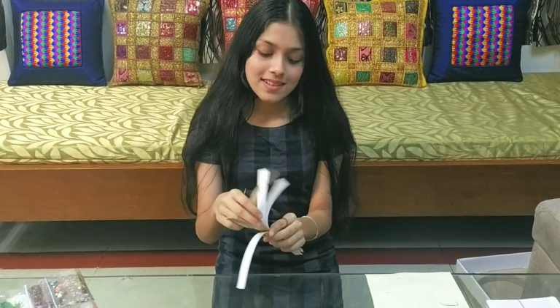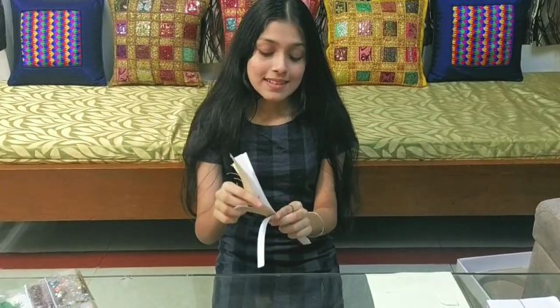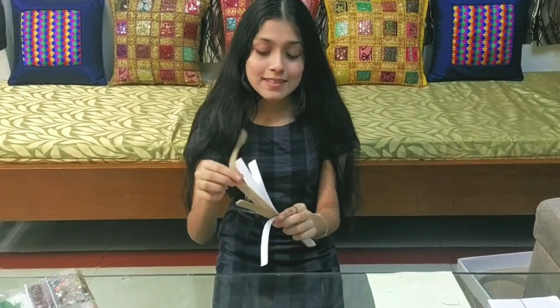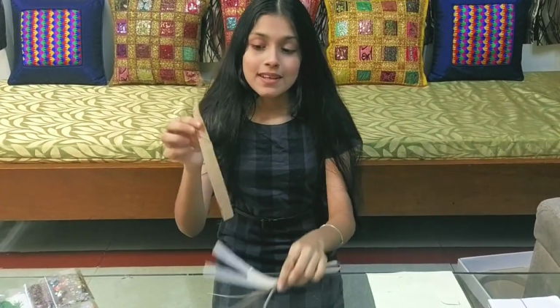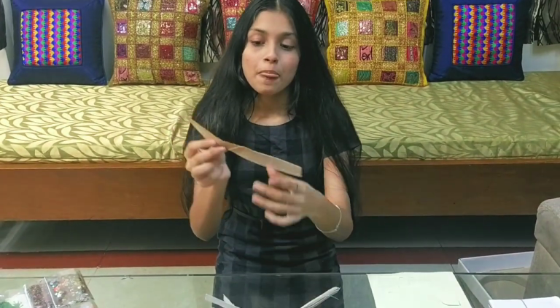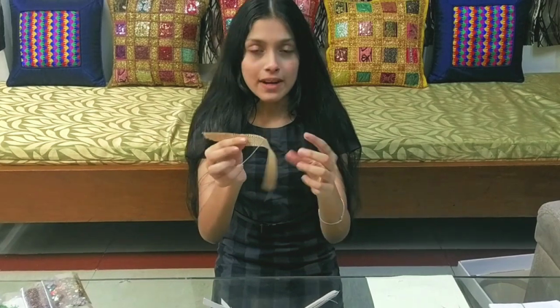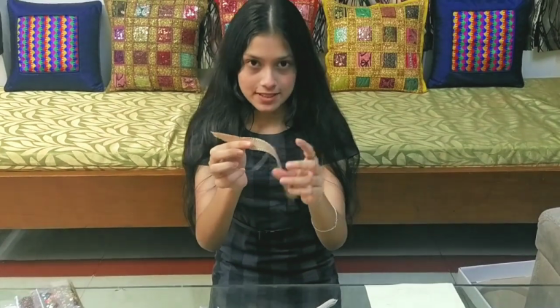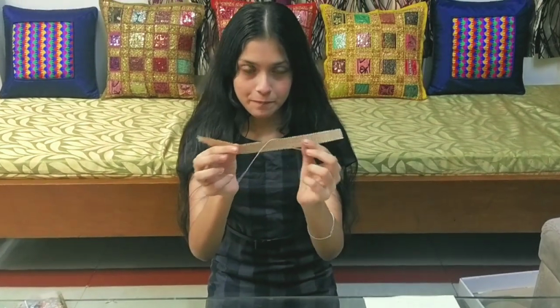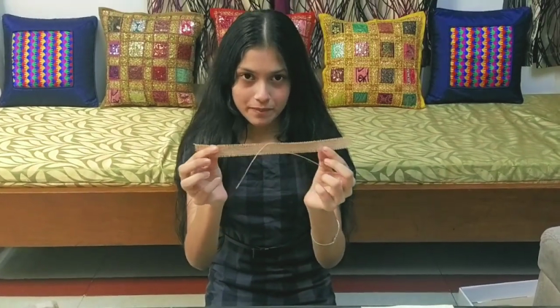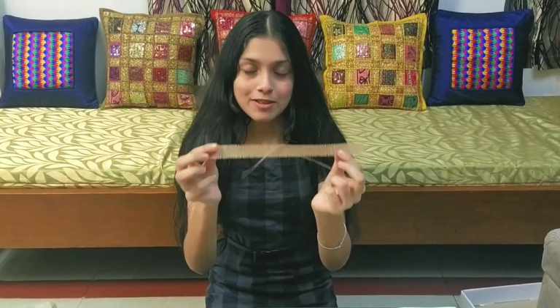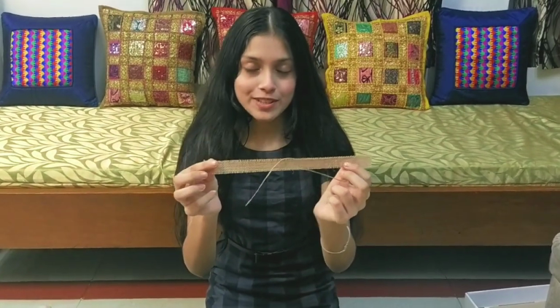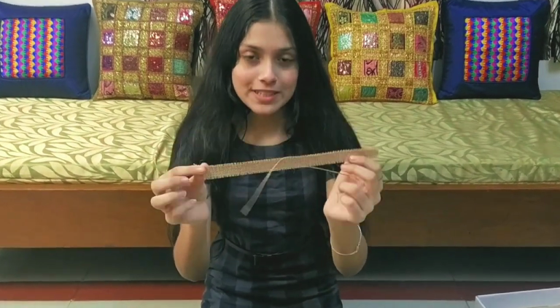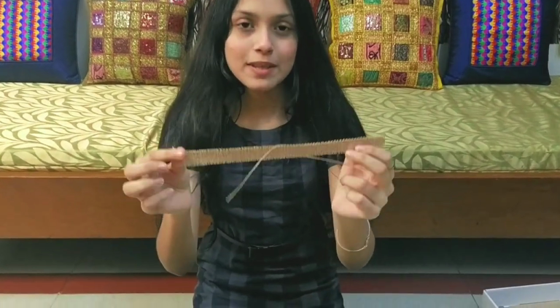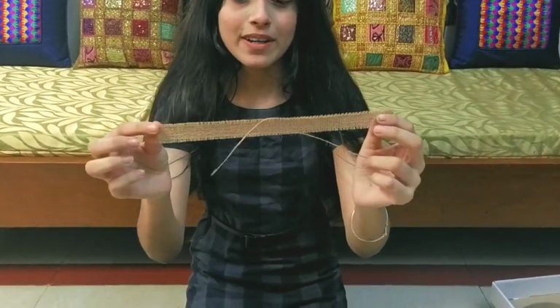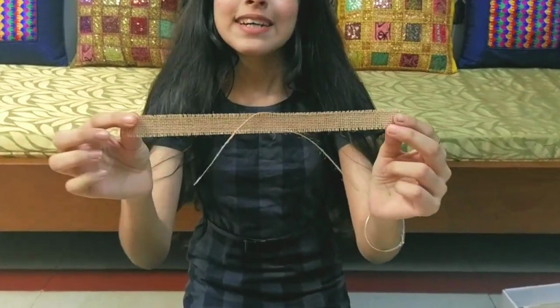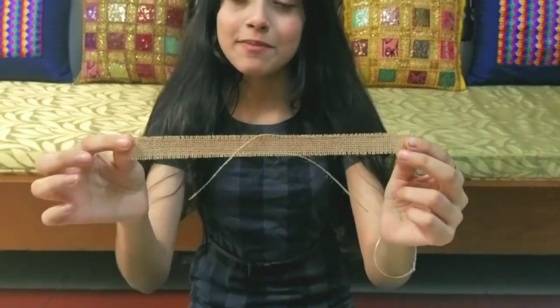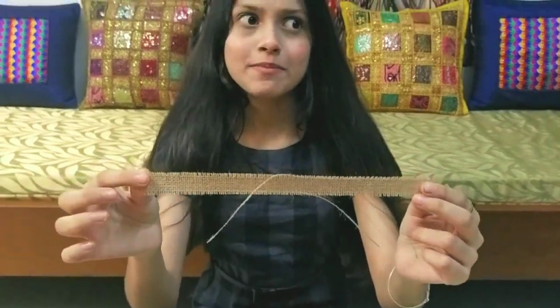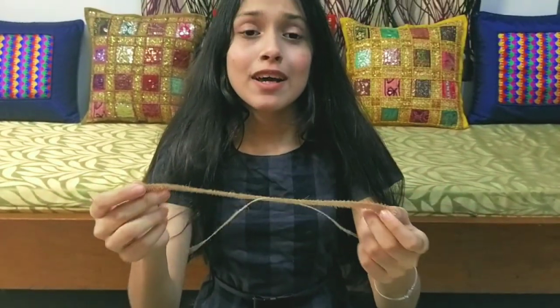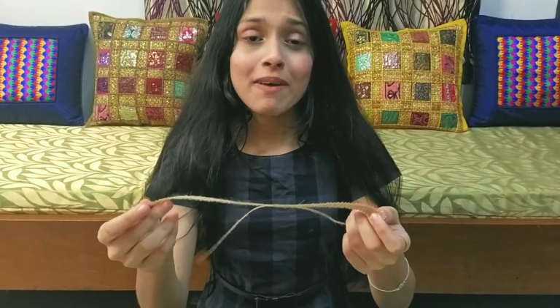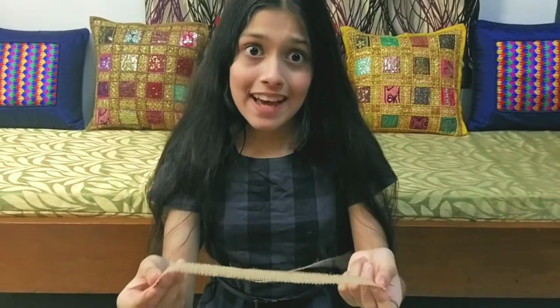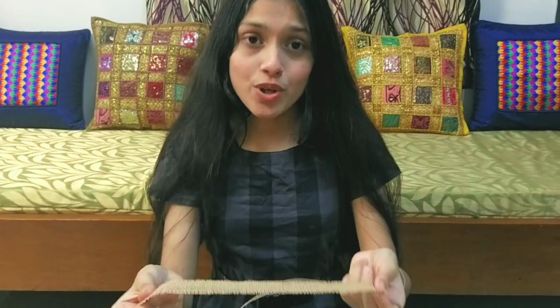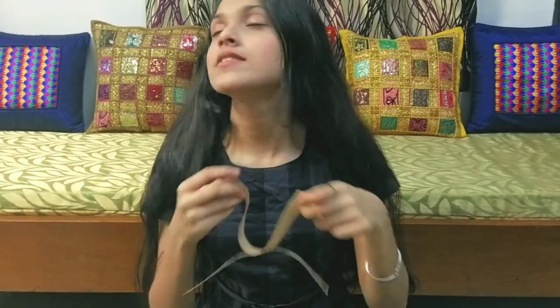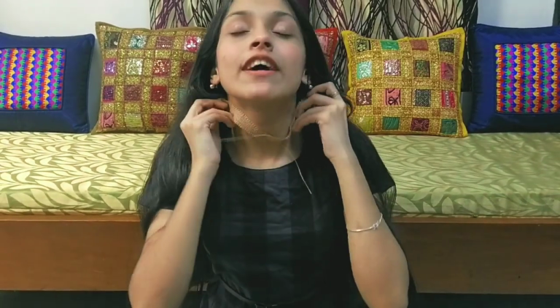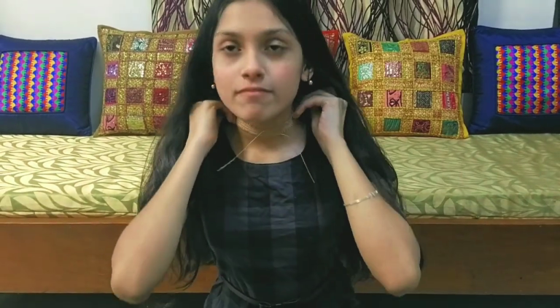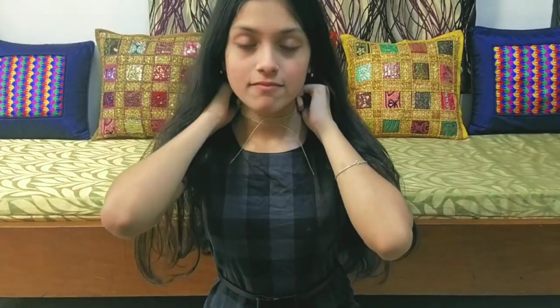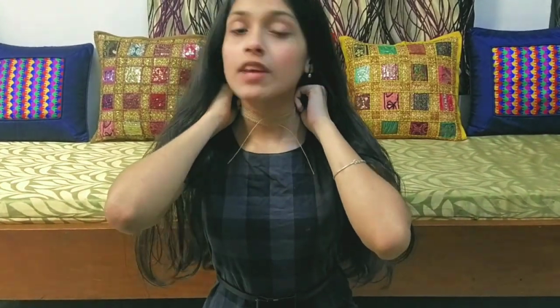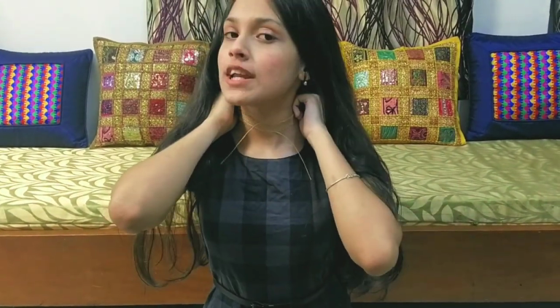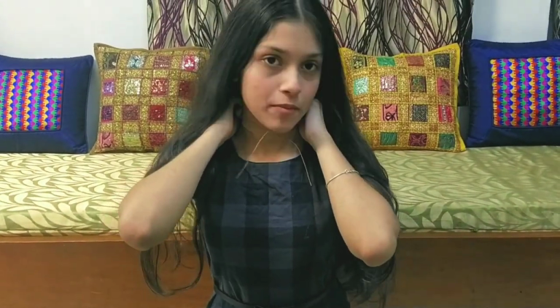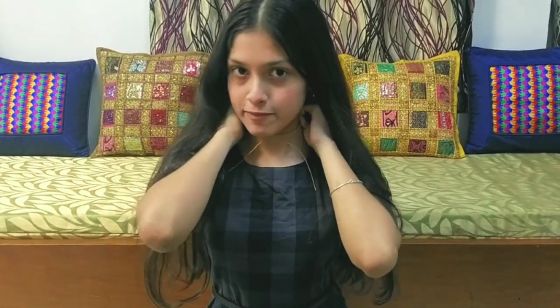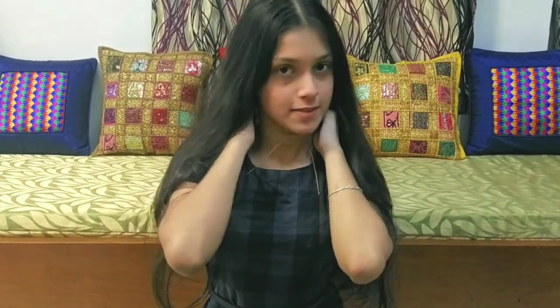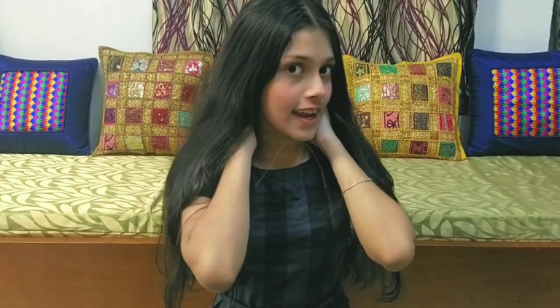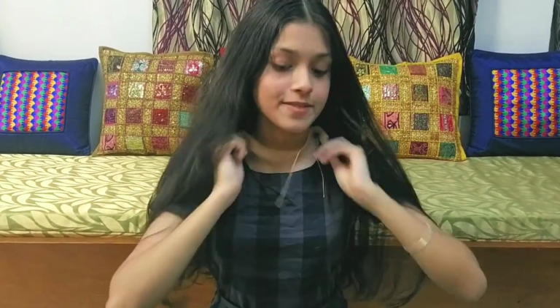And this is a burlap design. I'm showing this to you particularly because this reminds me of my DIY chokers. Let me try it on. I'll surely ask my mom to give me this because I like it.